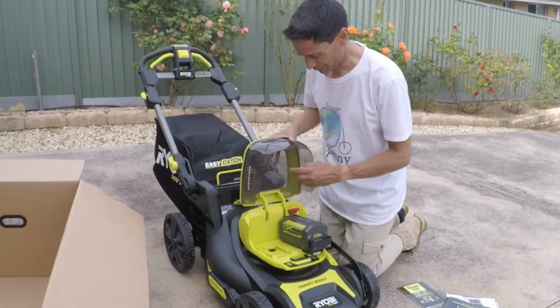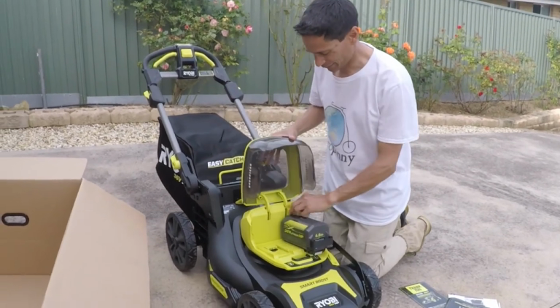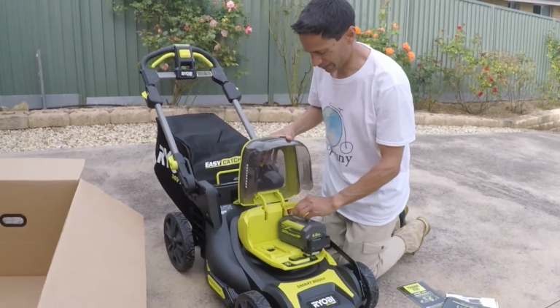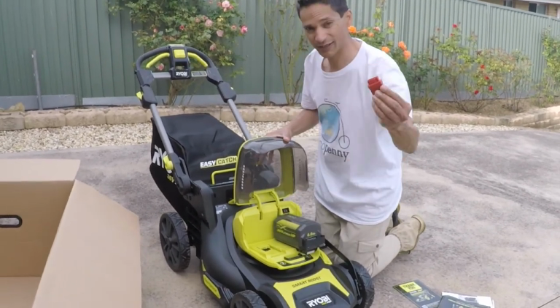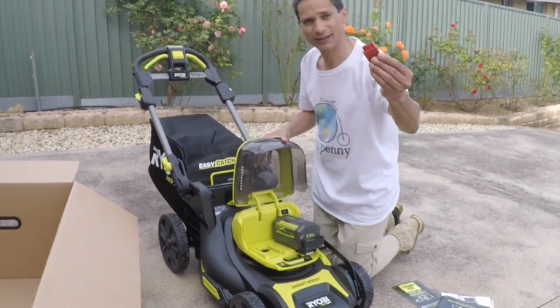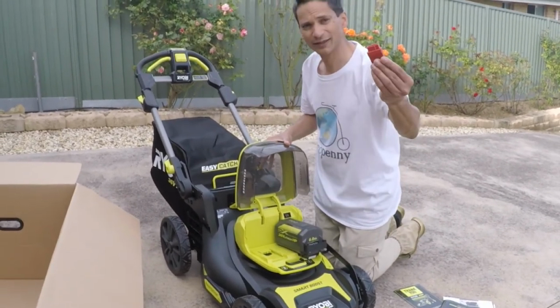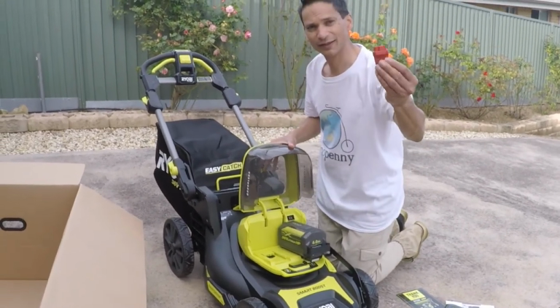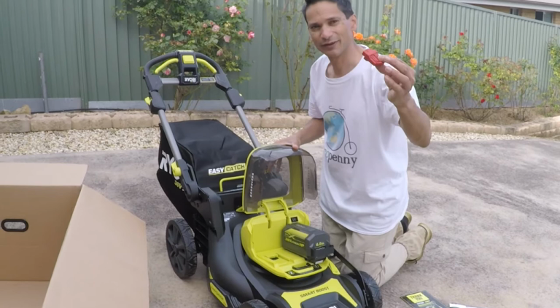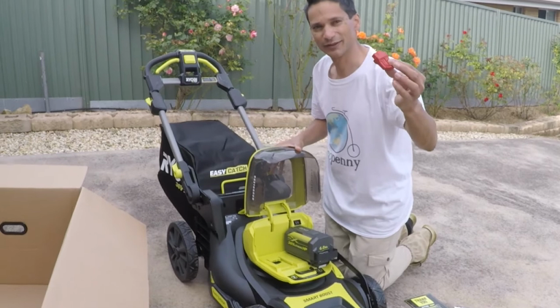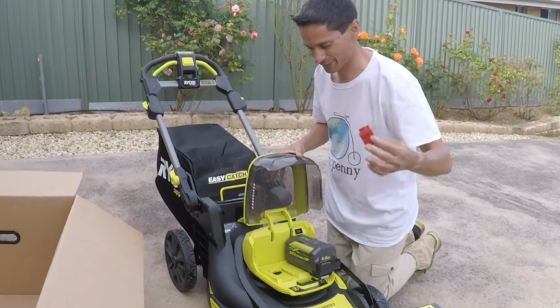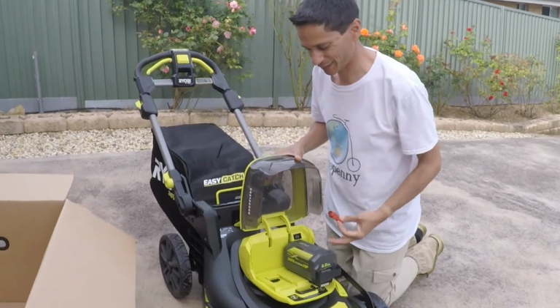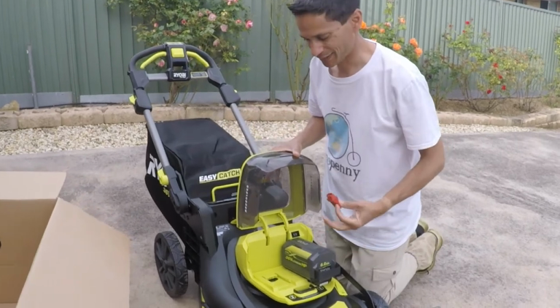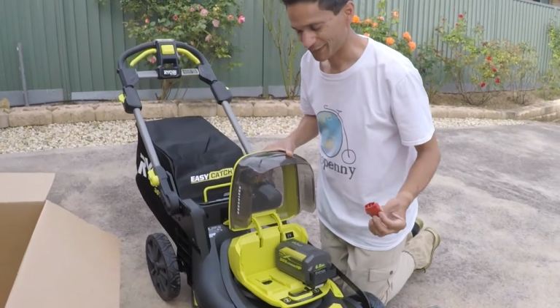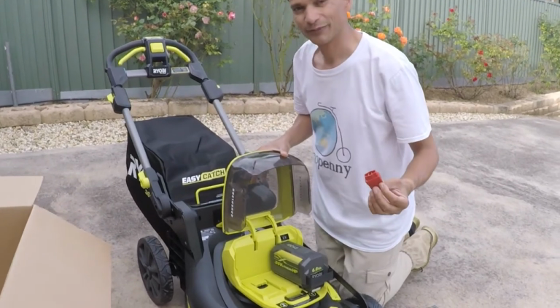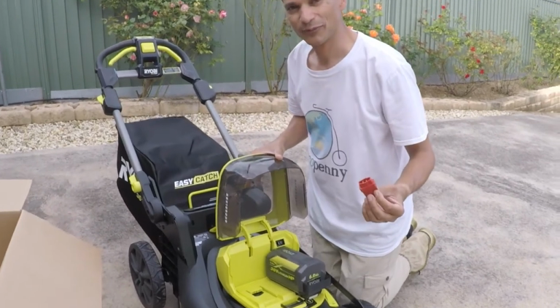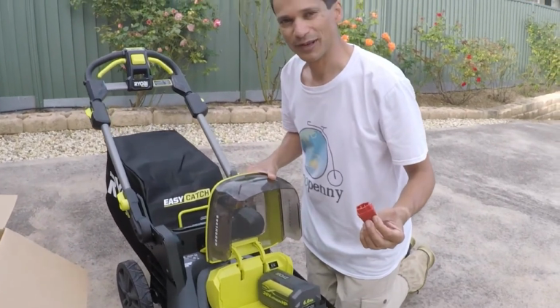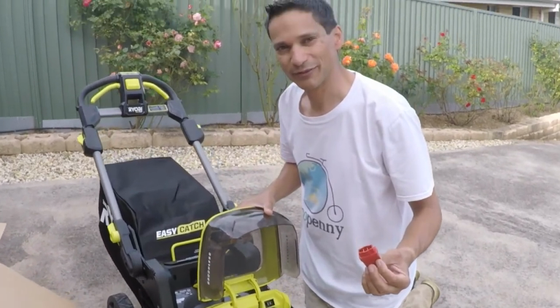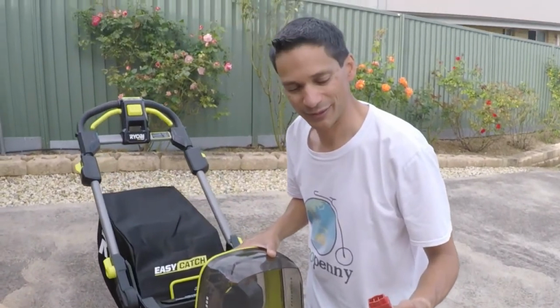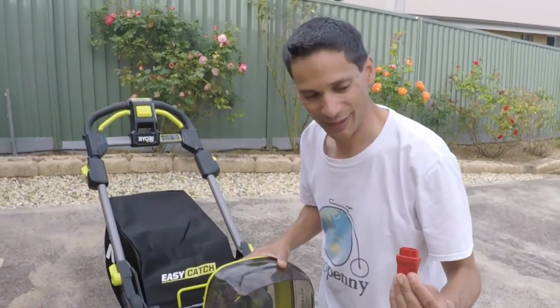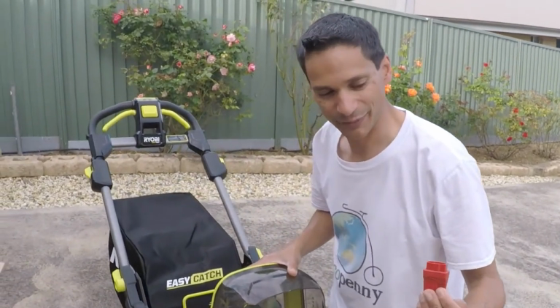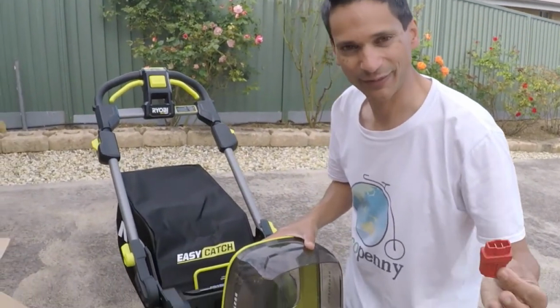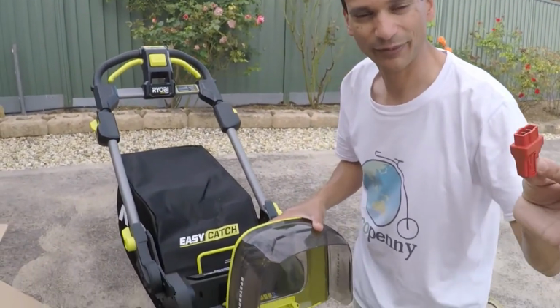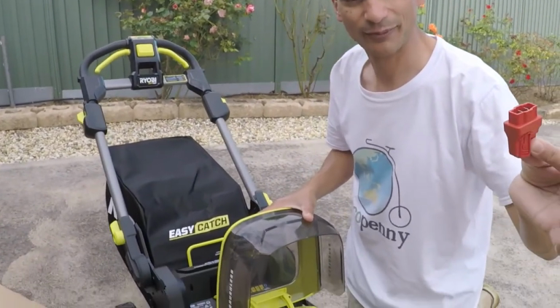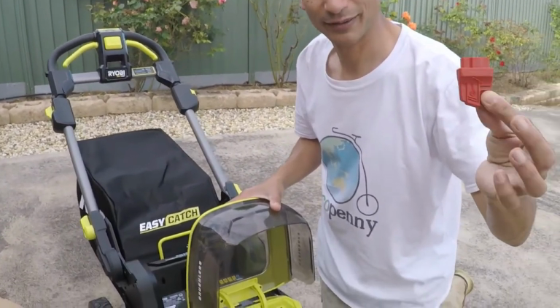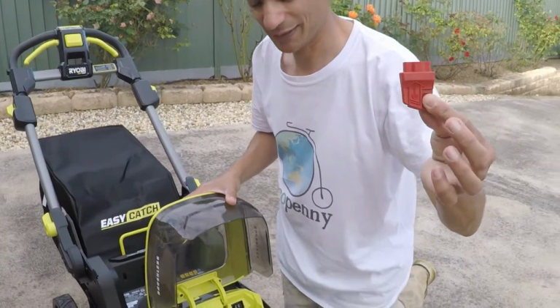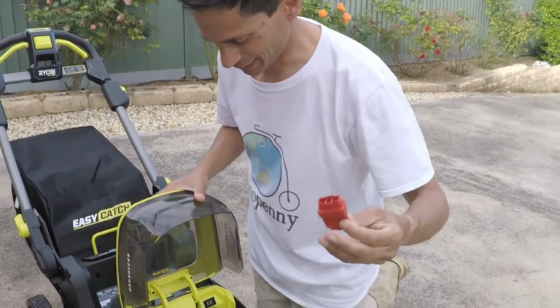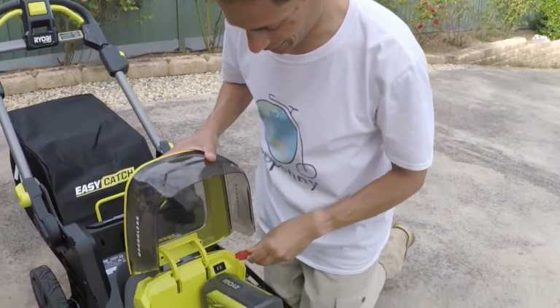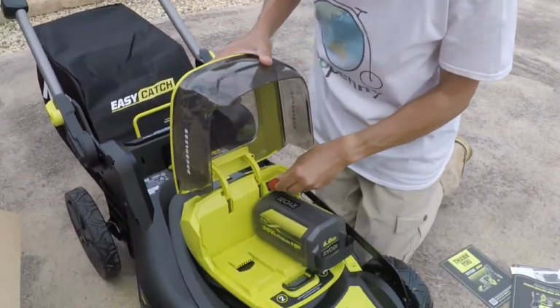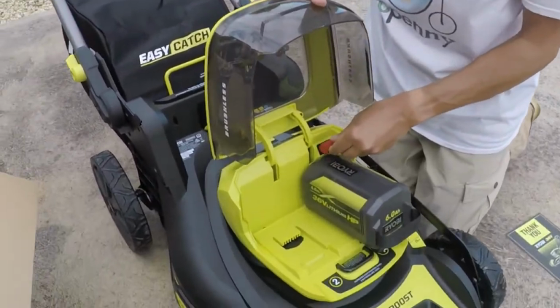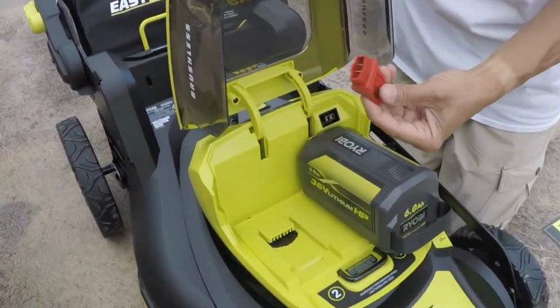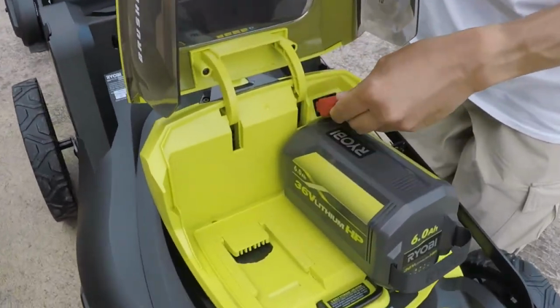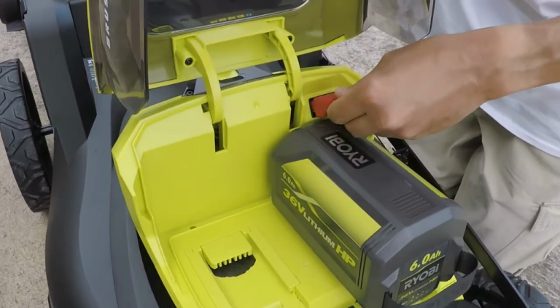You've got a safety key here. If you have any tampering with the blades or anything like that, and you want to disable the lawn mower, take the key out — it won't run without the key.